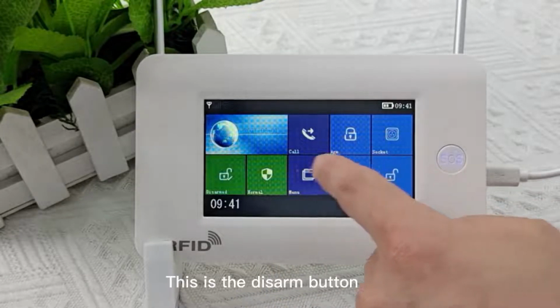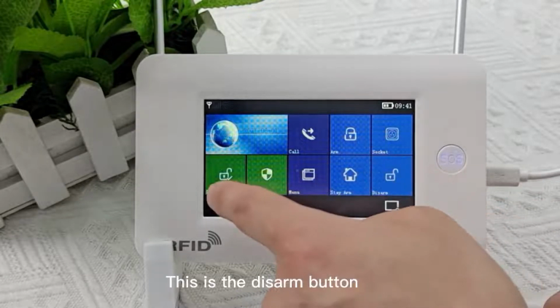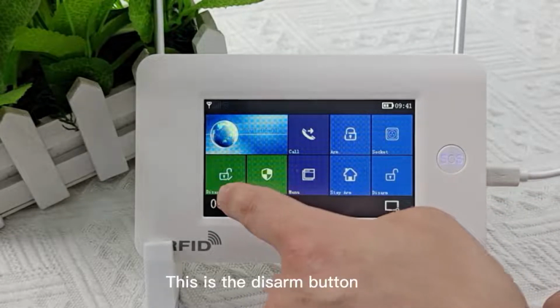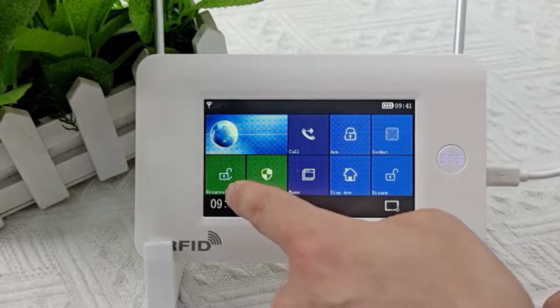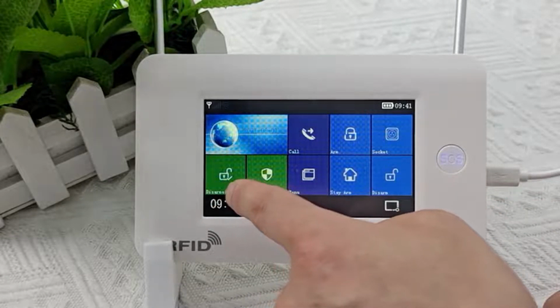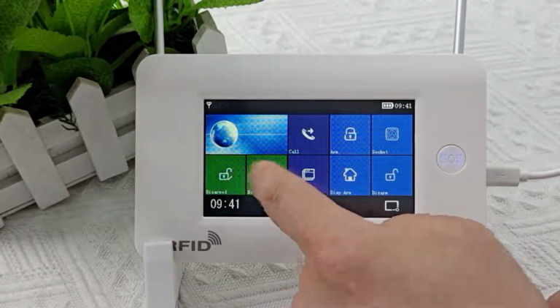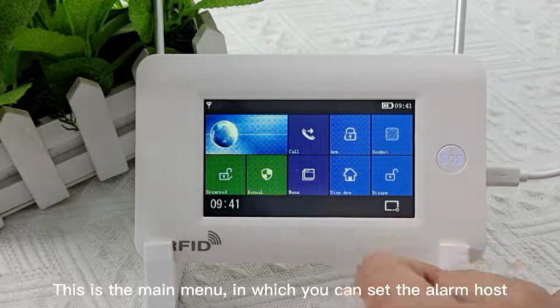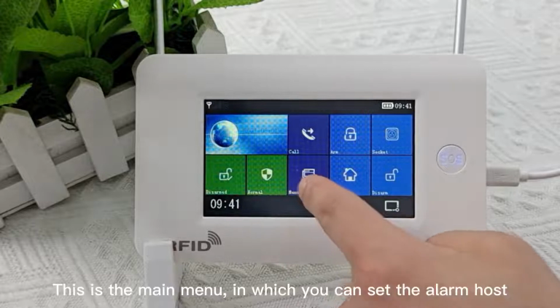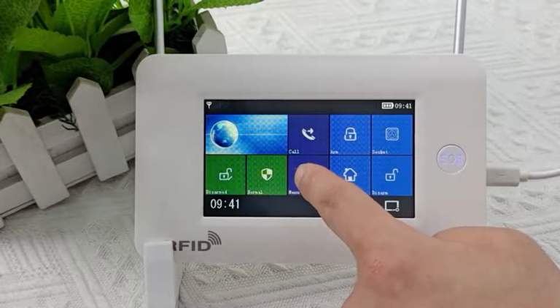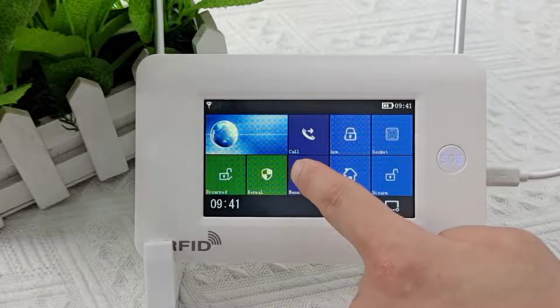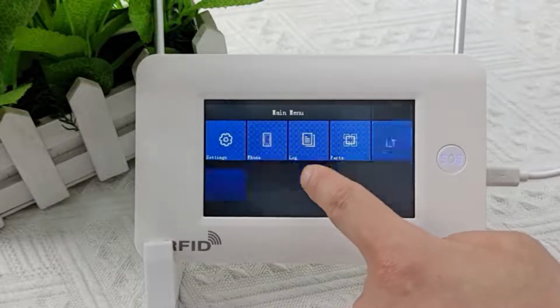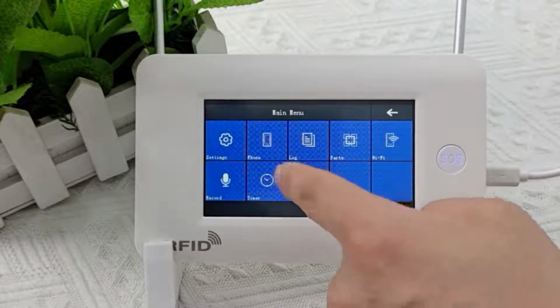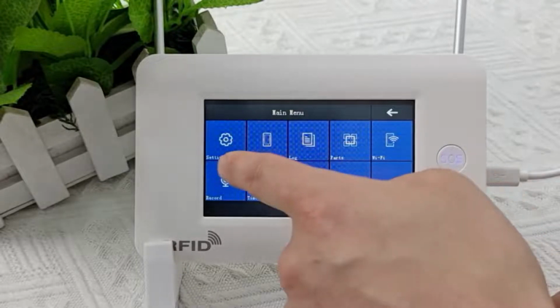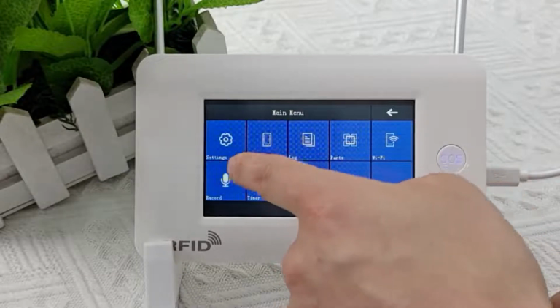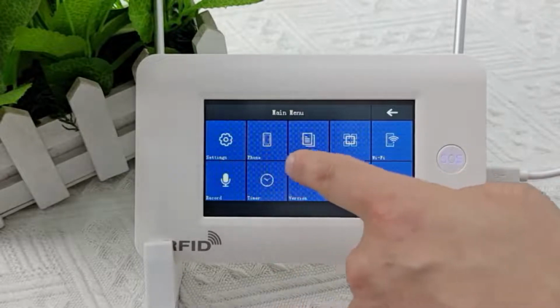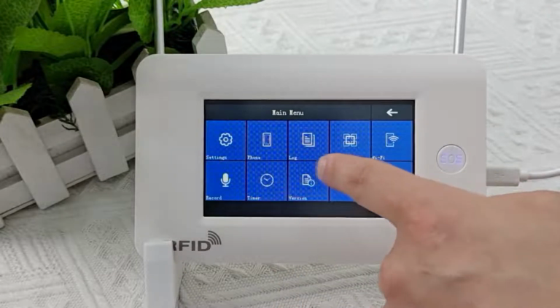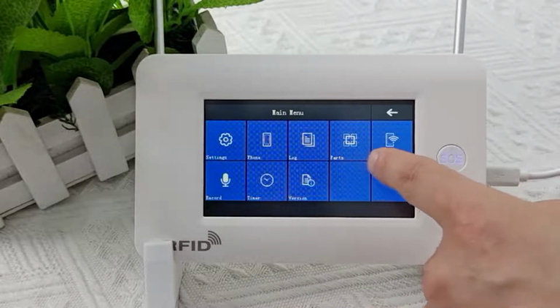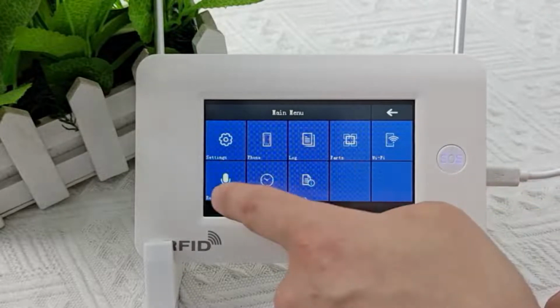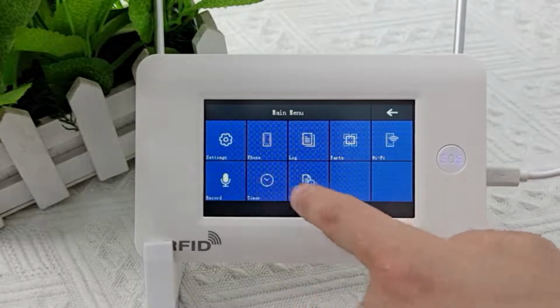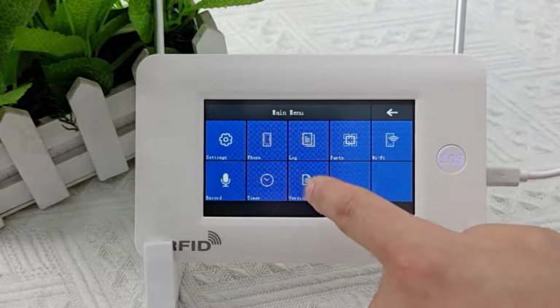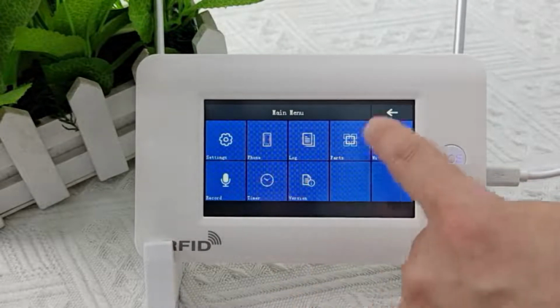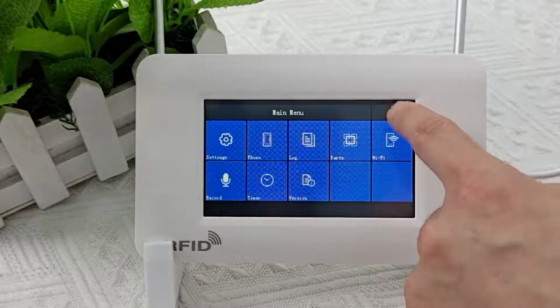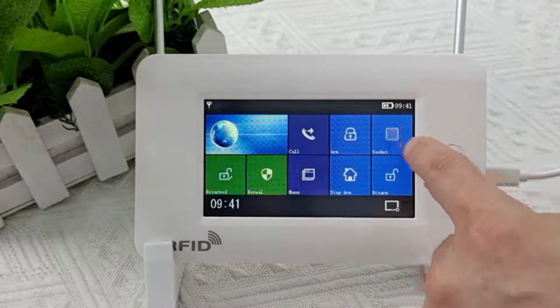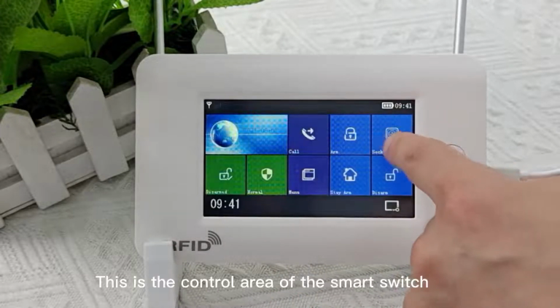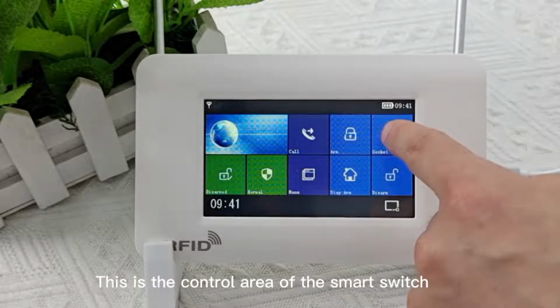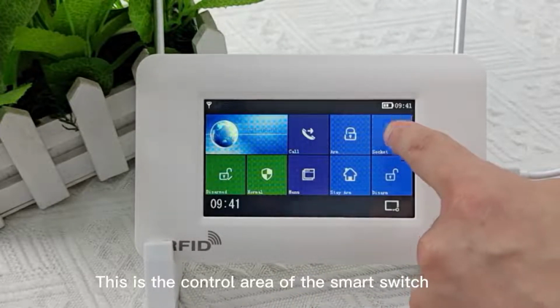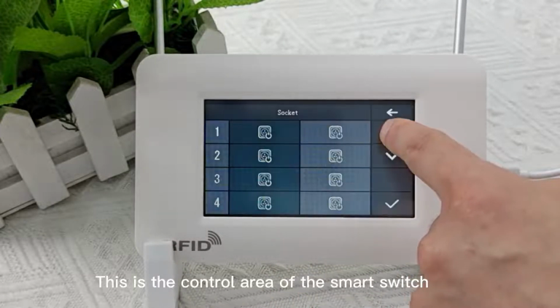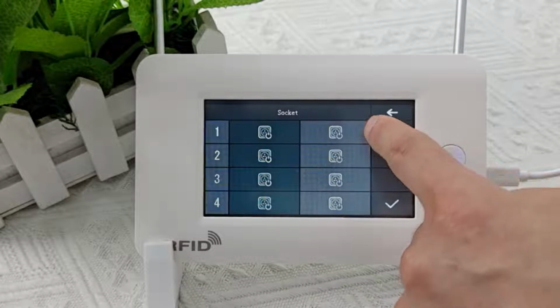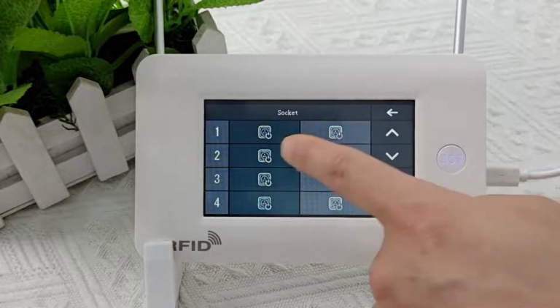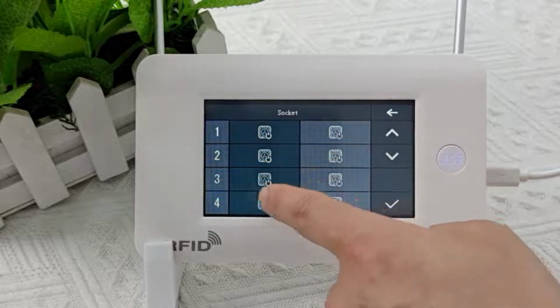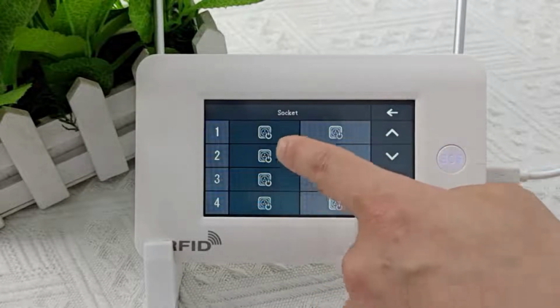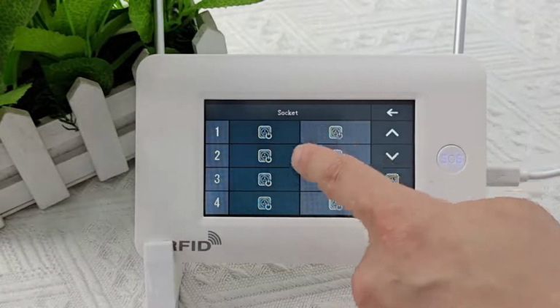This is the disarm button. This is the main menu, in which you can set the alarm host. This is the control area of the smart switch.